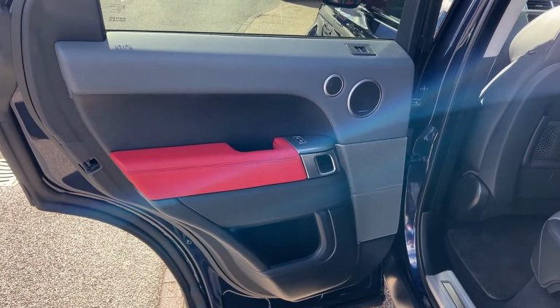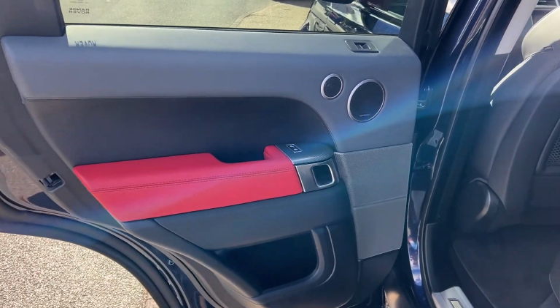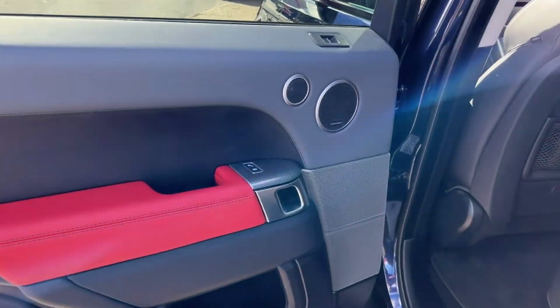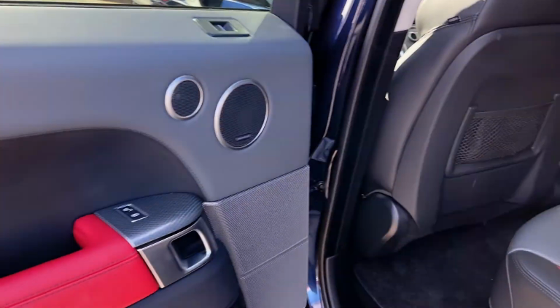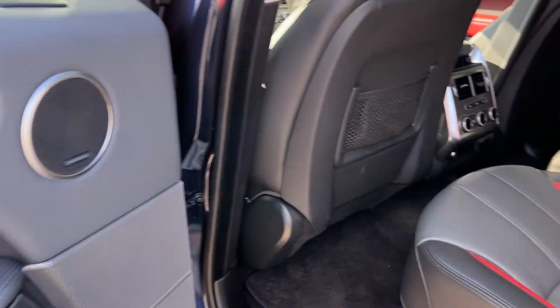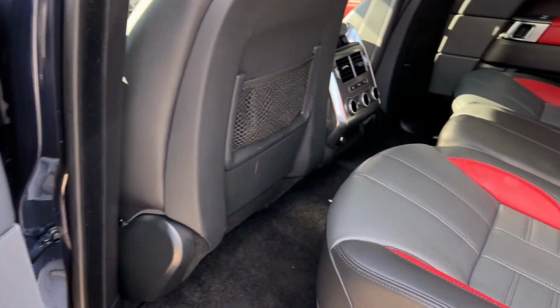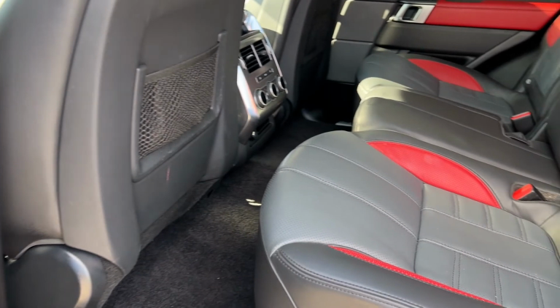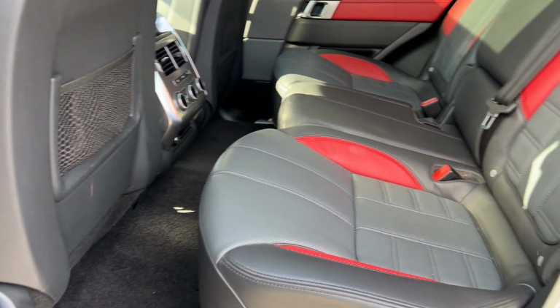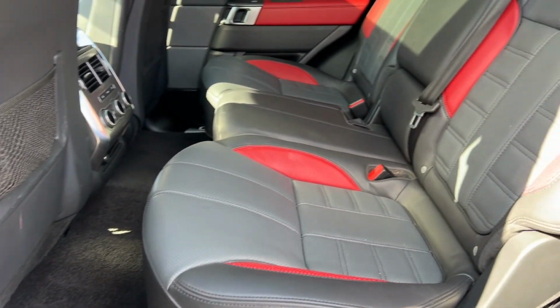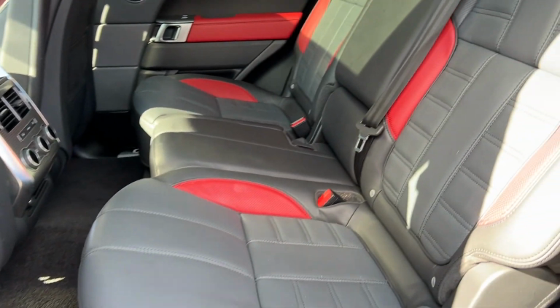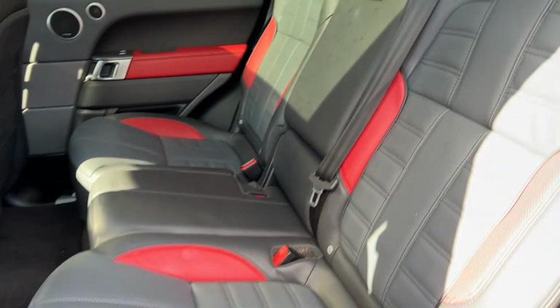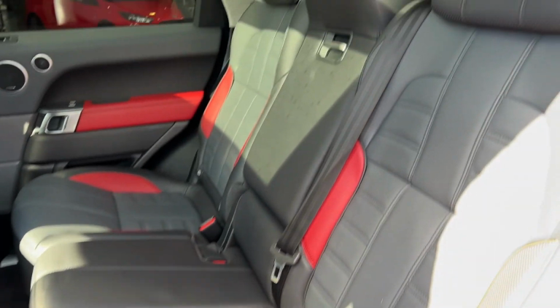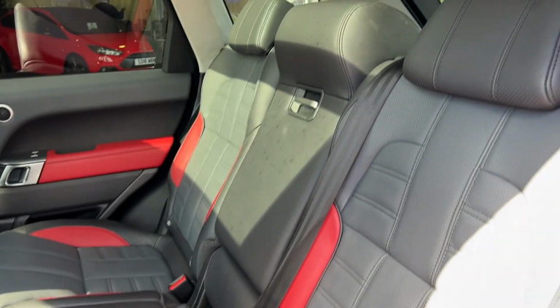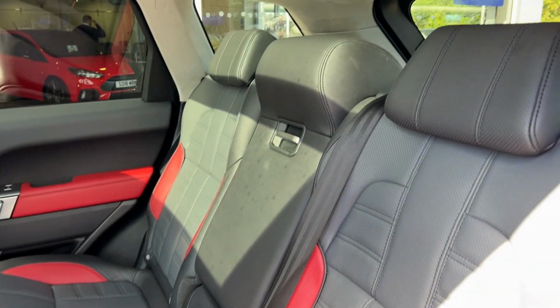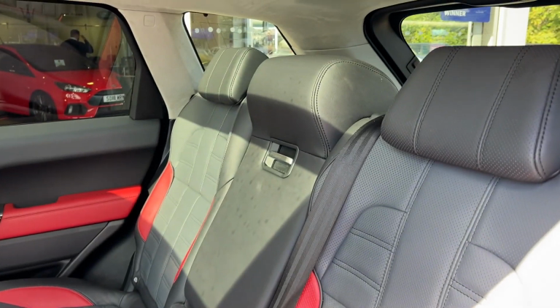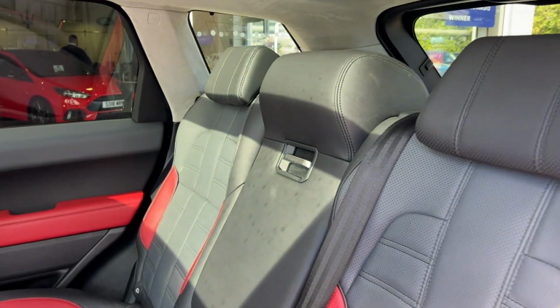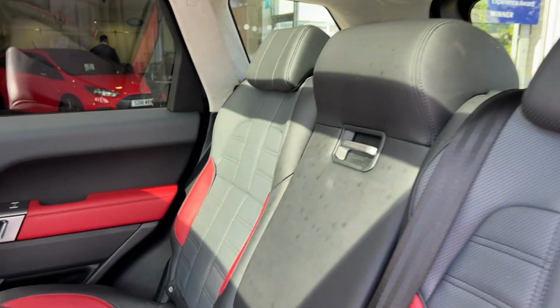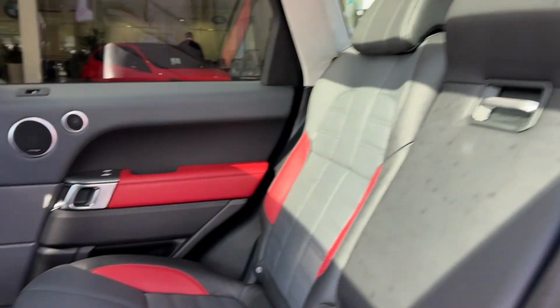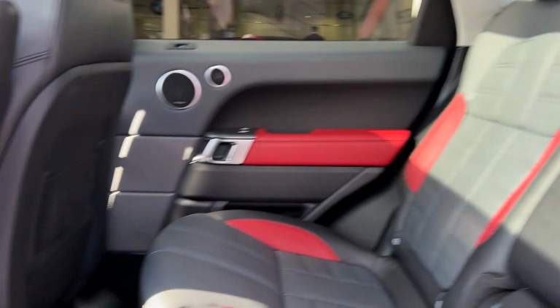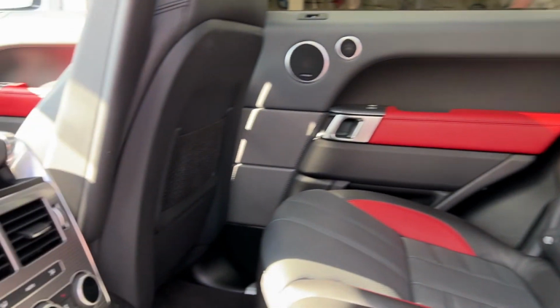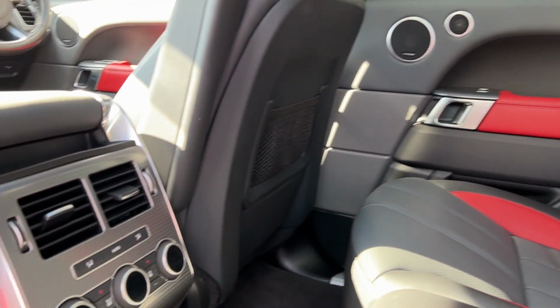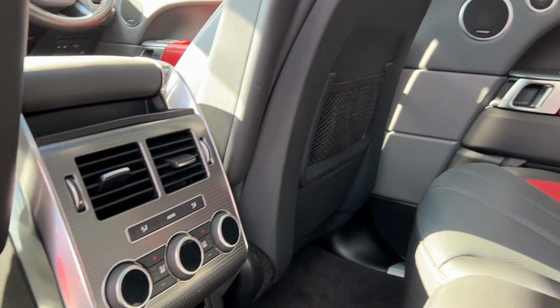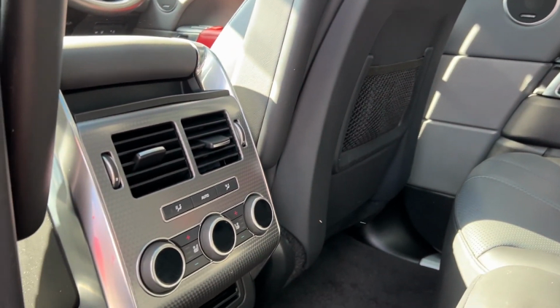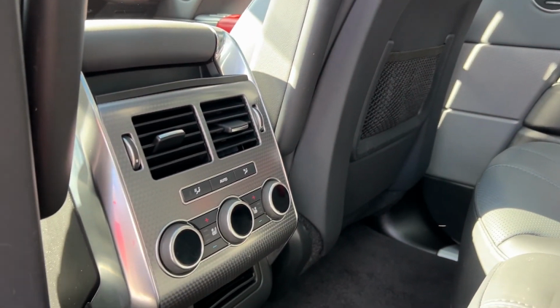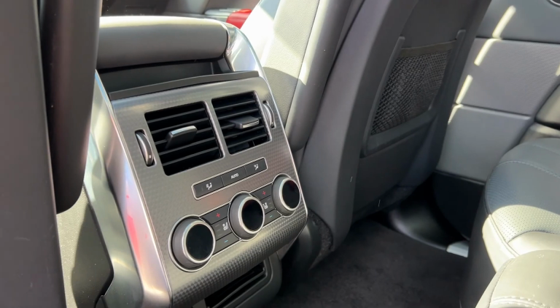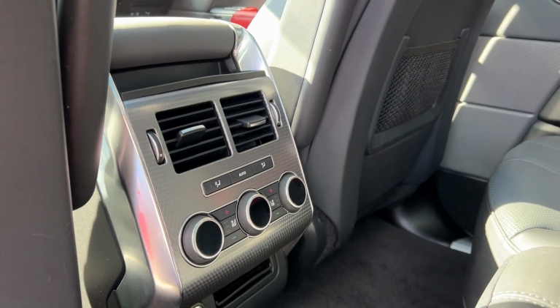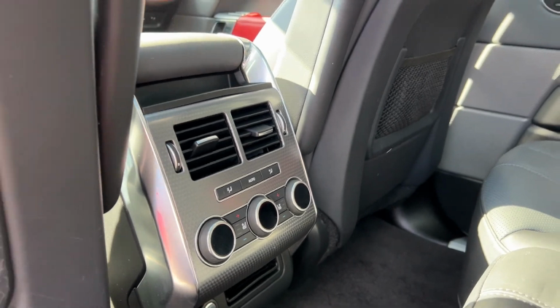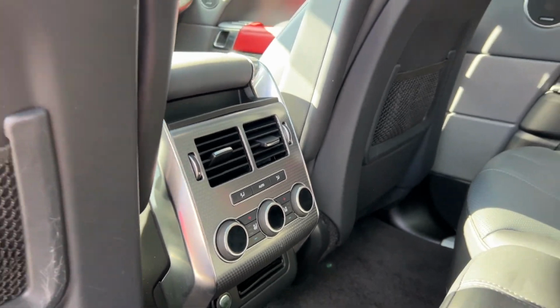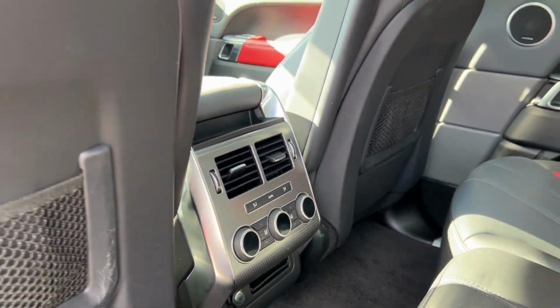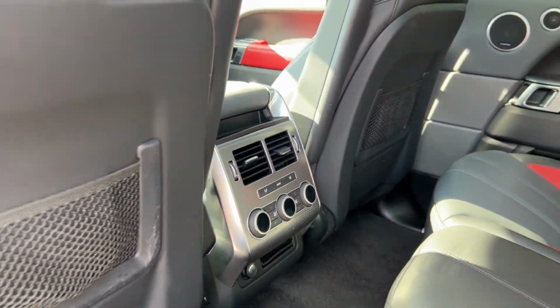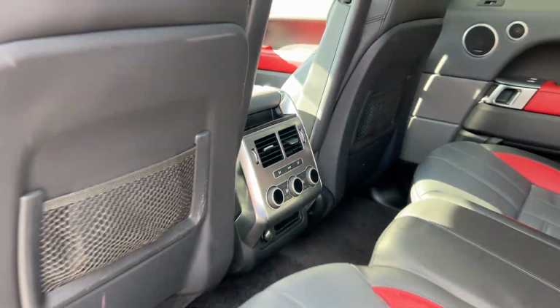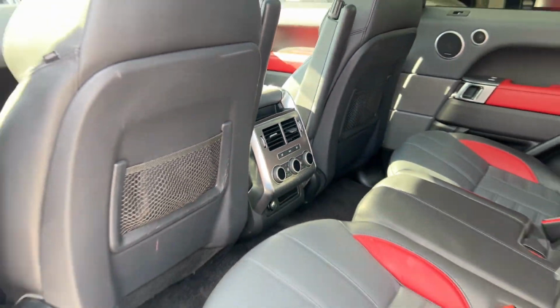Moving on to the back, beginning with the door card and then moving on to the seats themselves just to show off the fantastic condition they're in. The rear seats in this vehicle are both heated and ventilated.